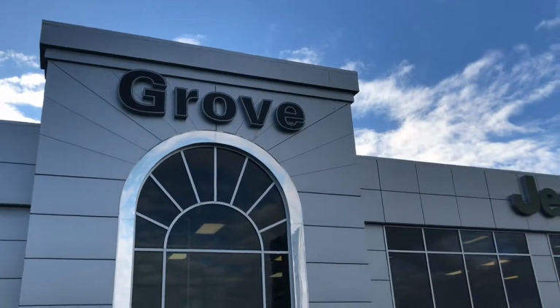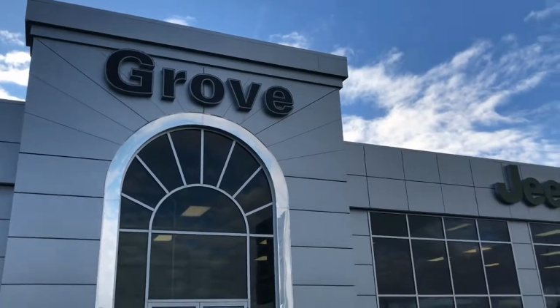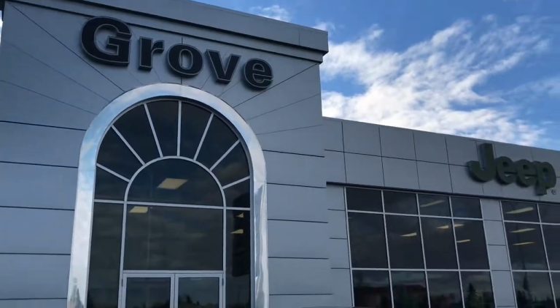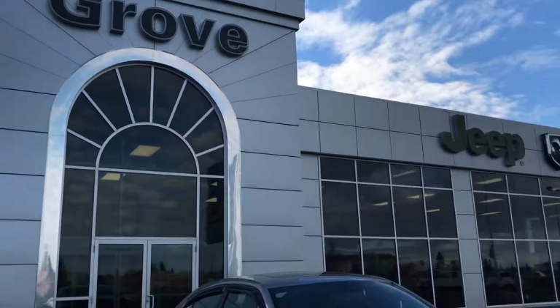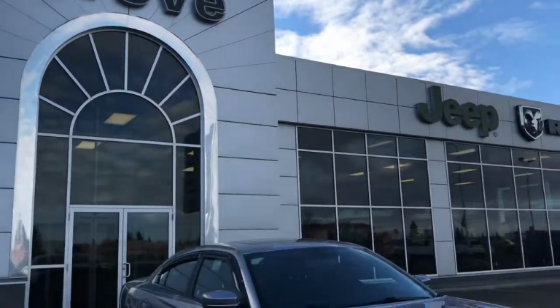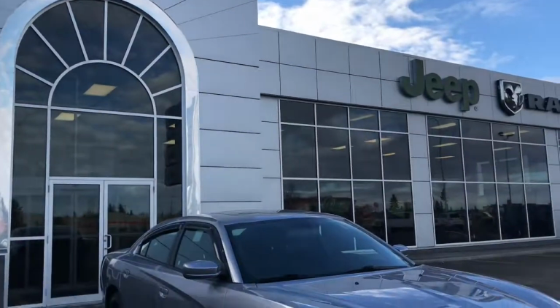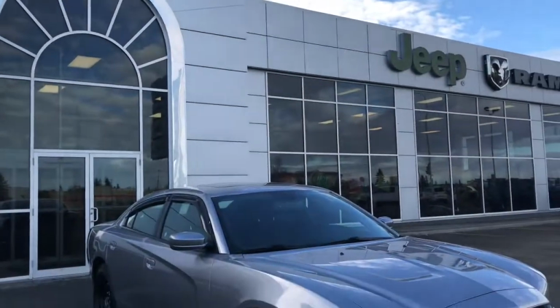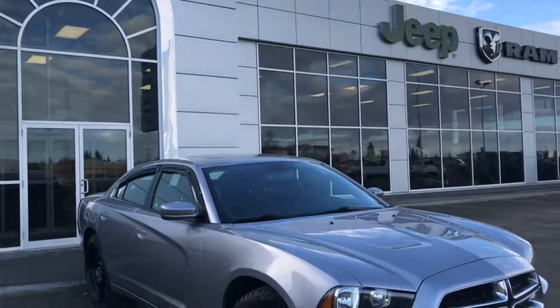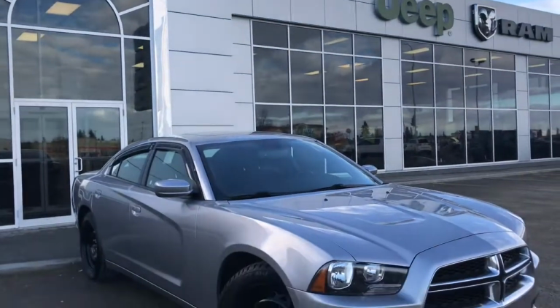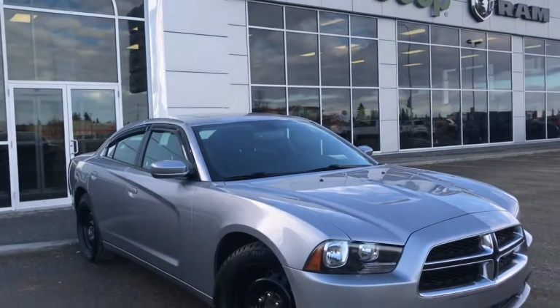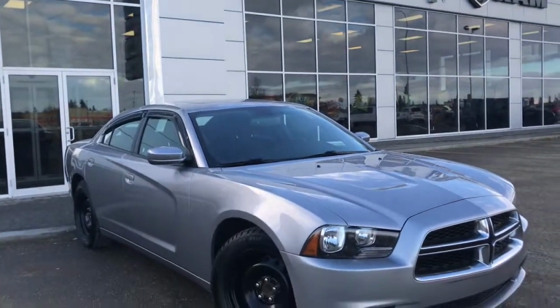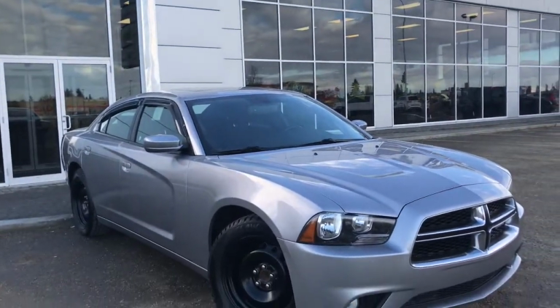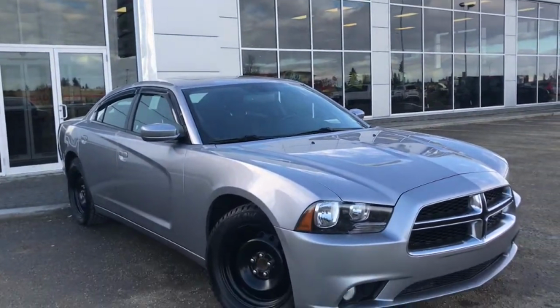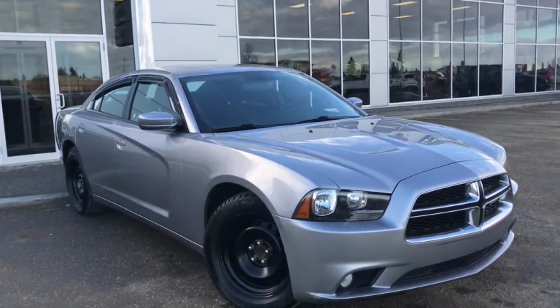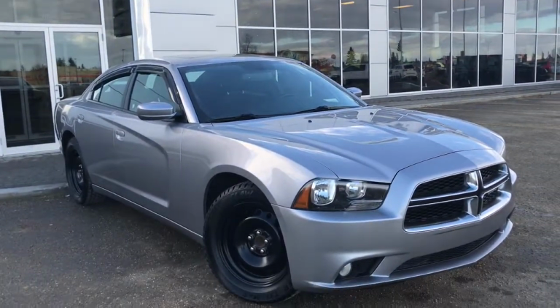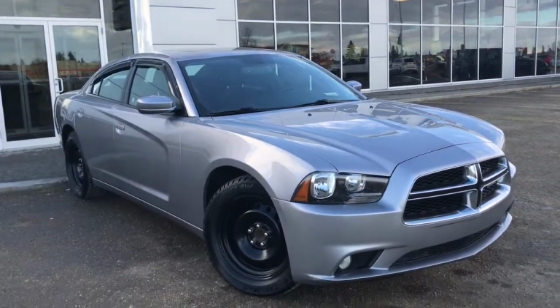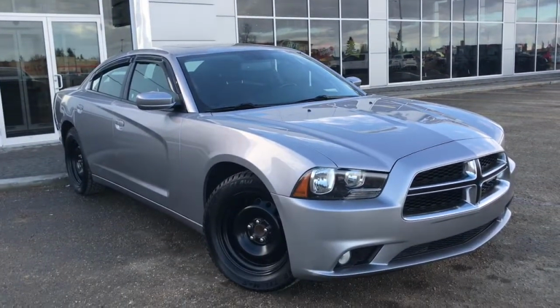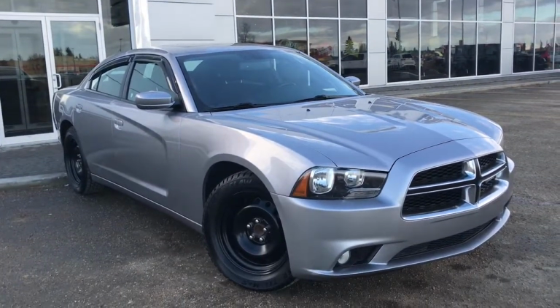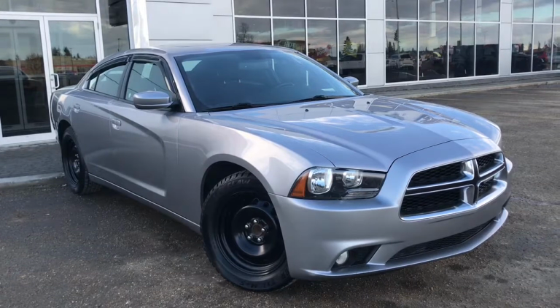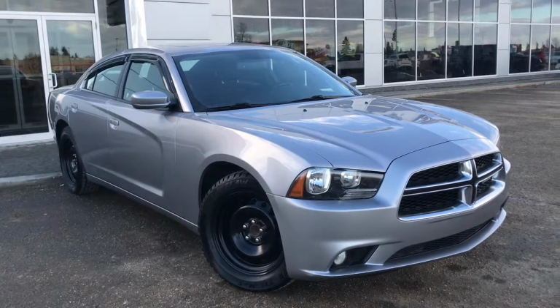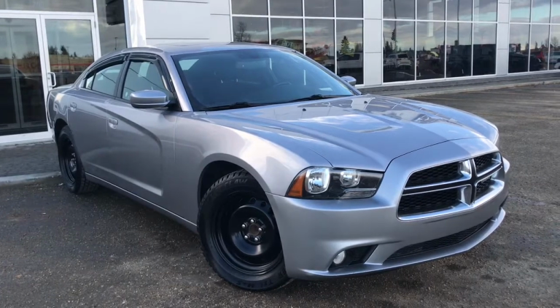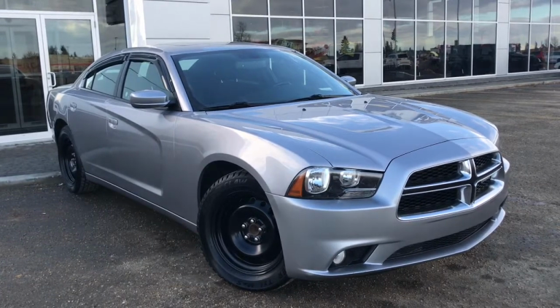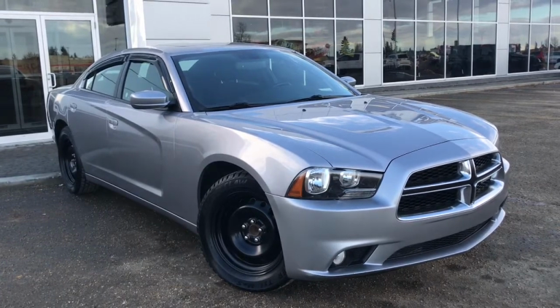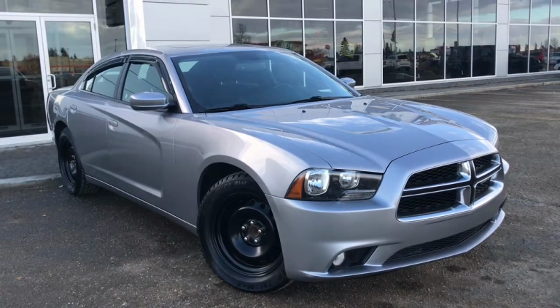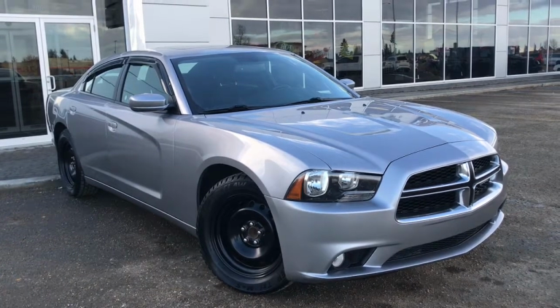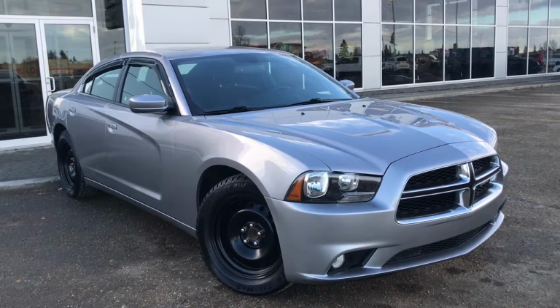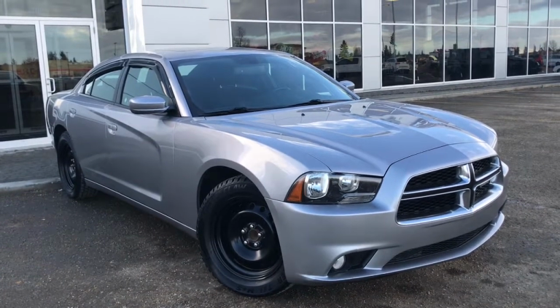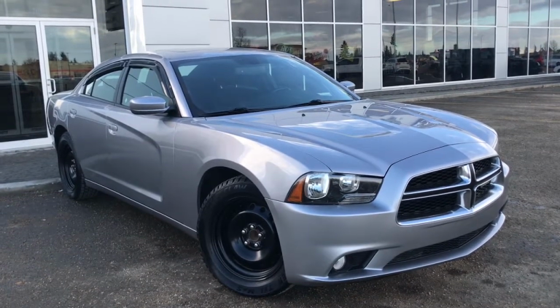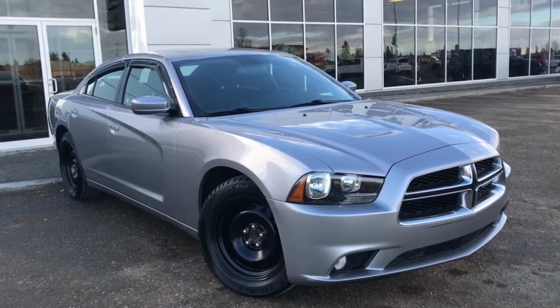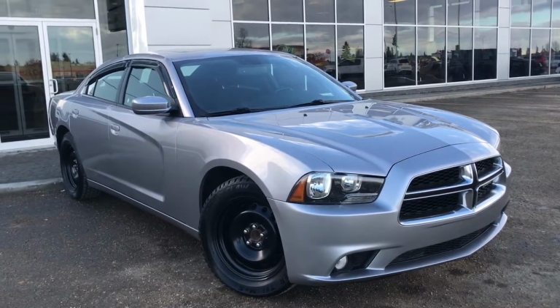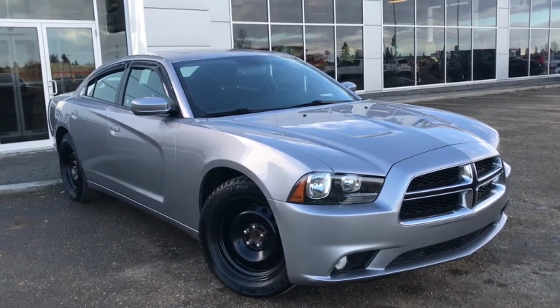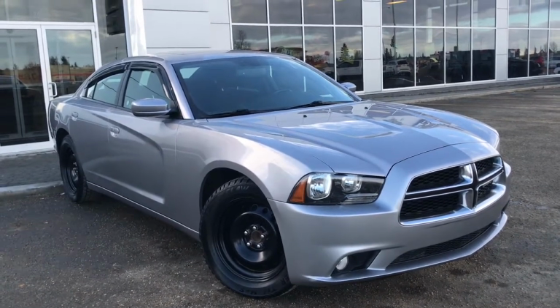Hello and welcome to Girl of Dodge. My name is Jasmine and today we're going to be looking at this 2014 Dodge Charger SXT in billet silver metallic.